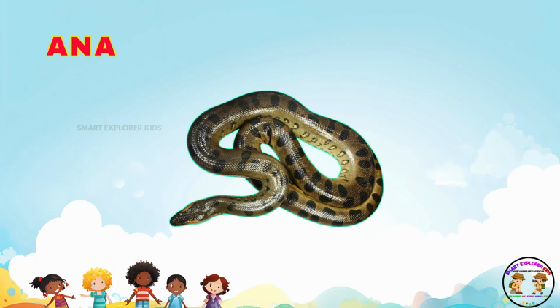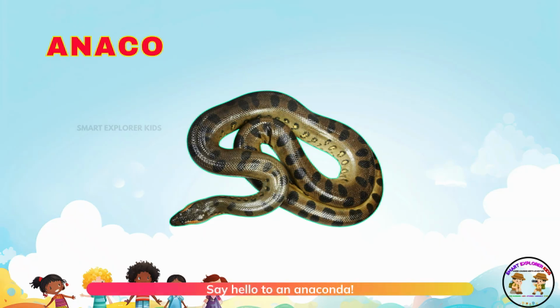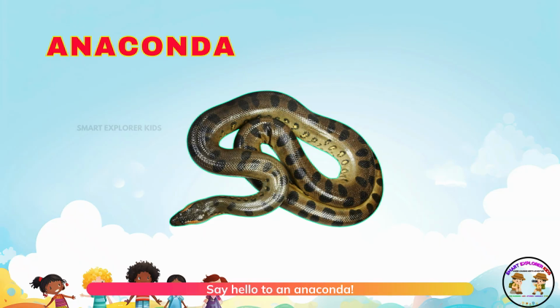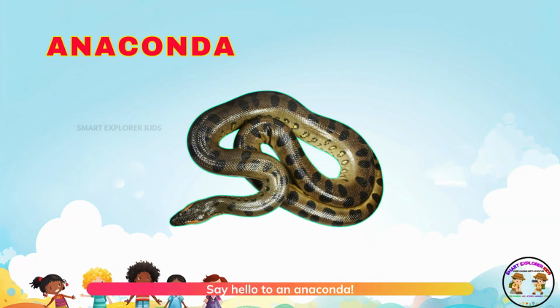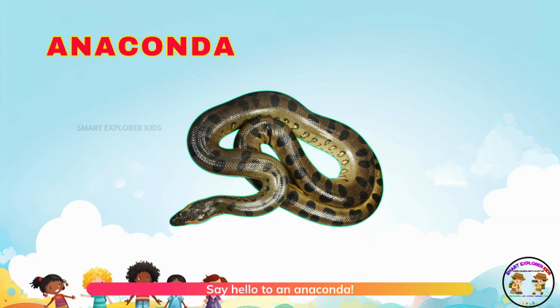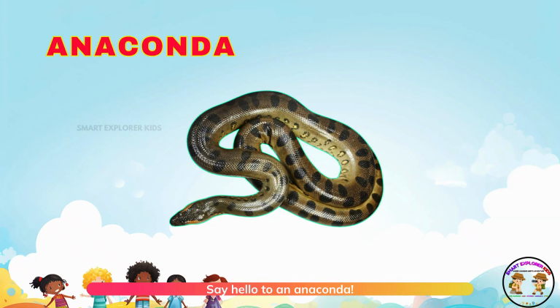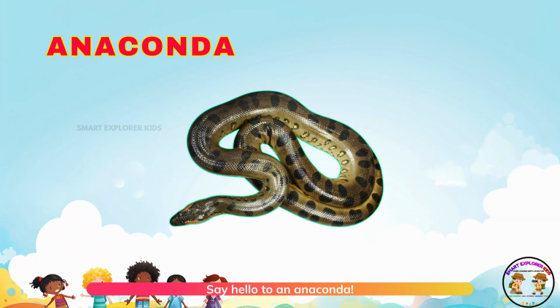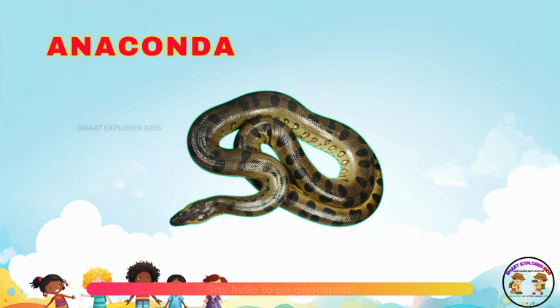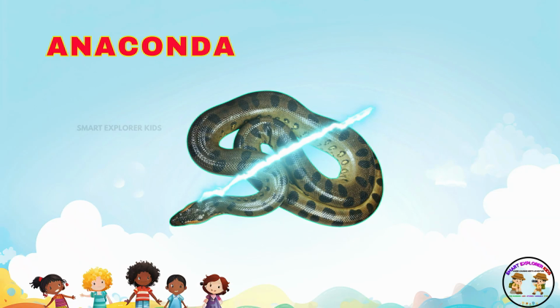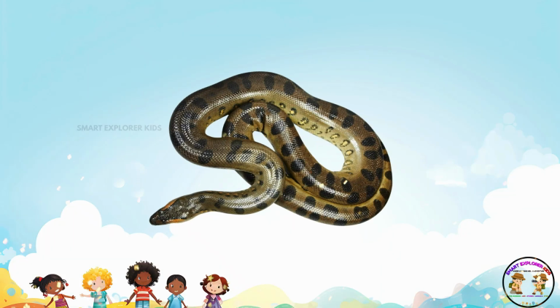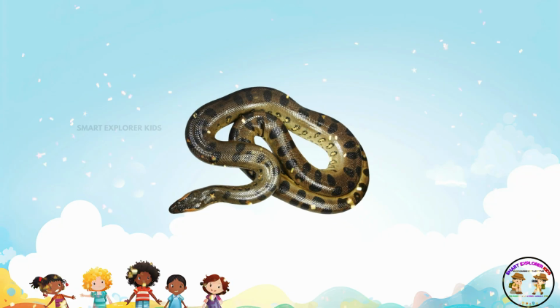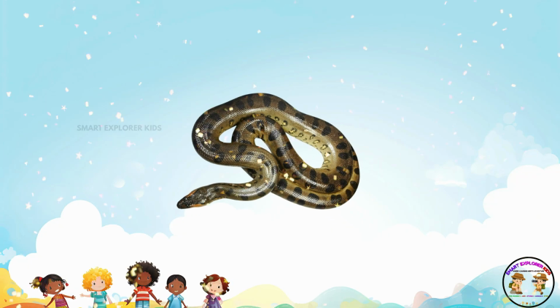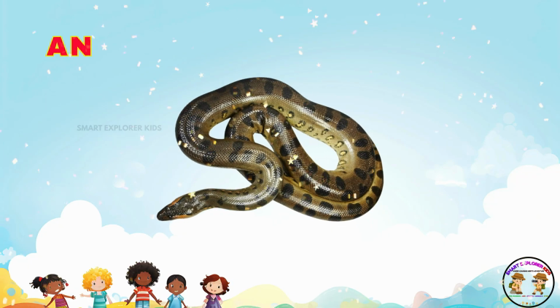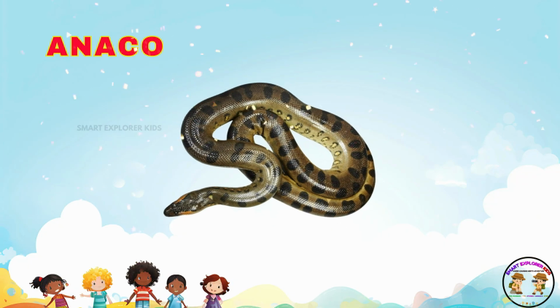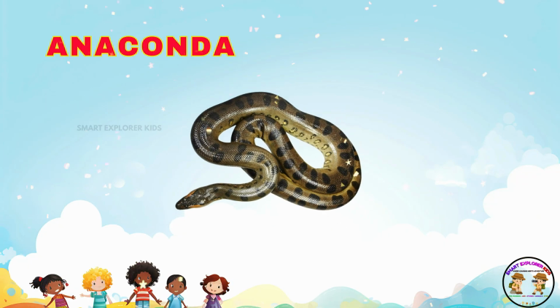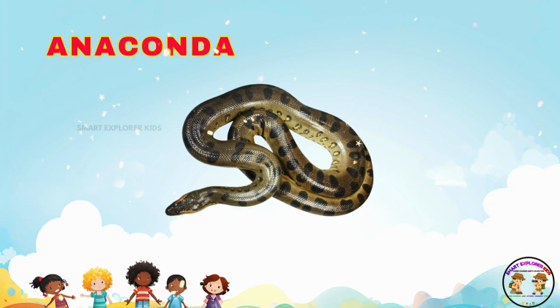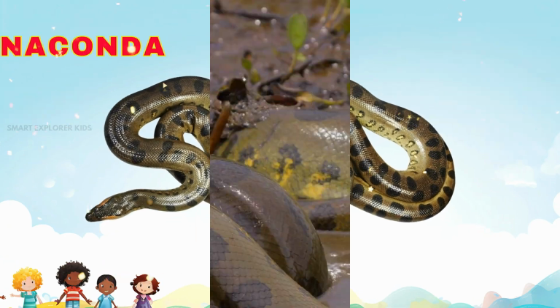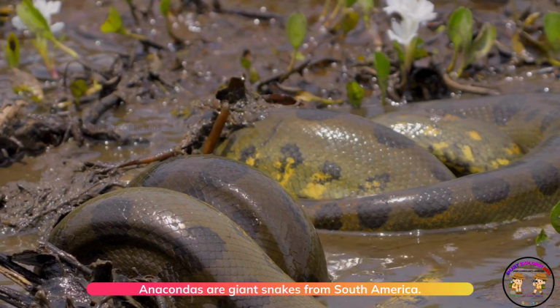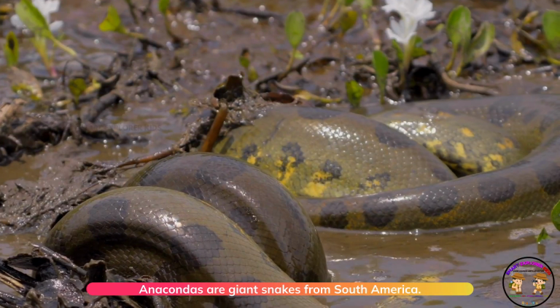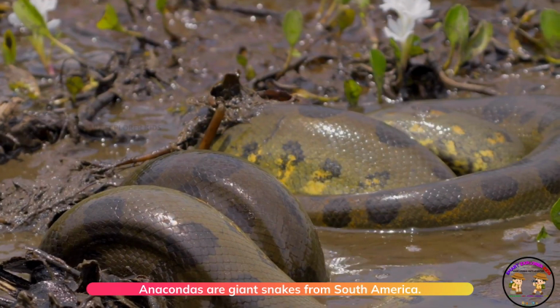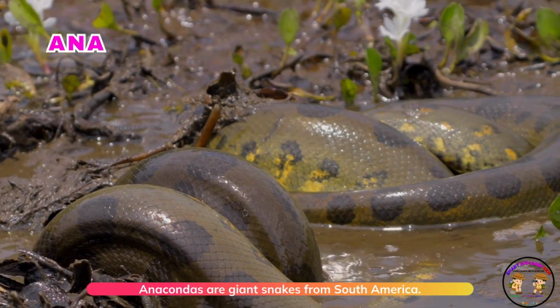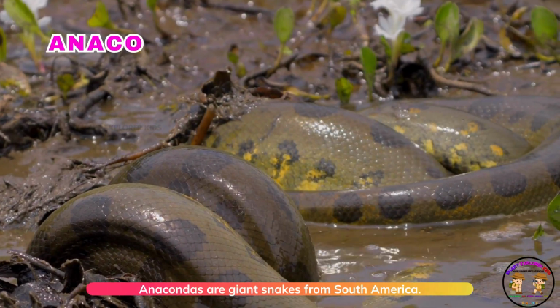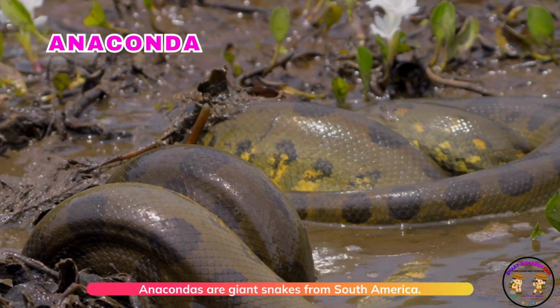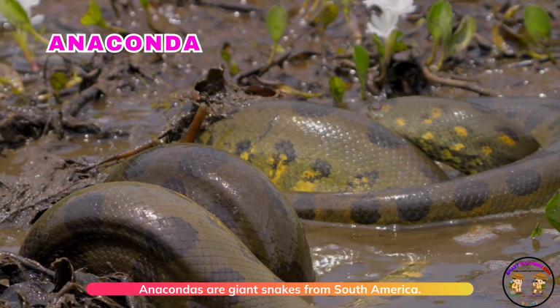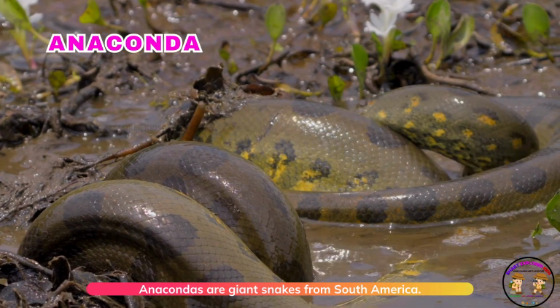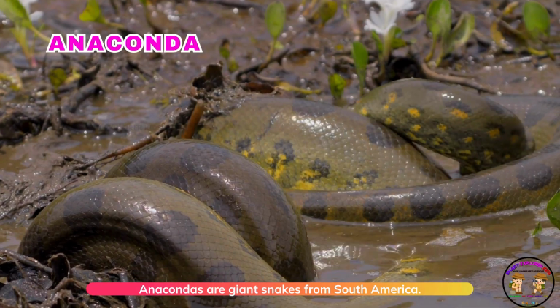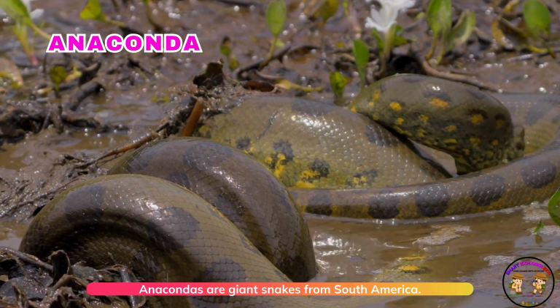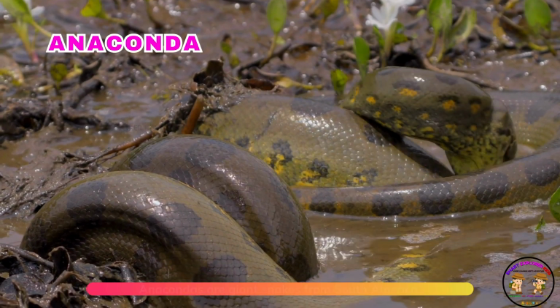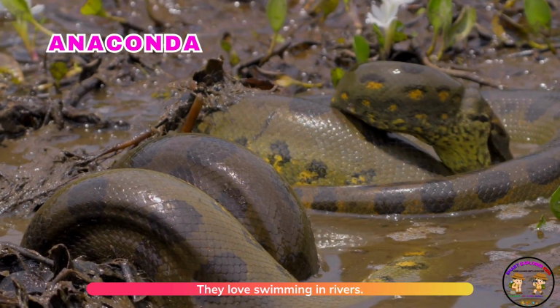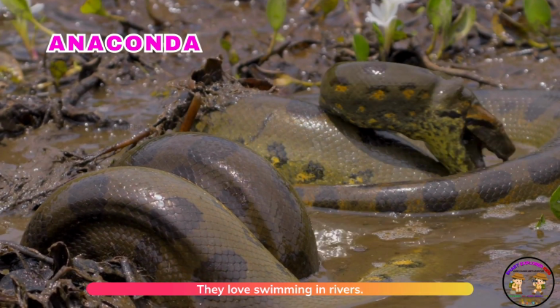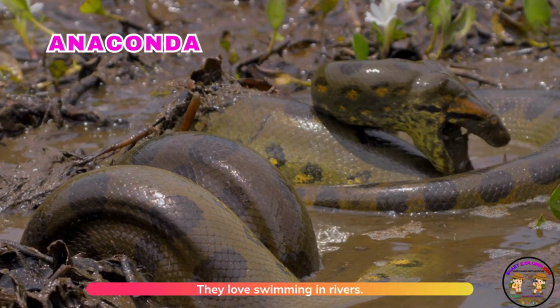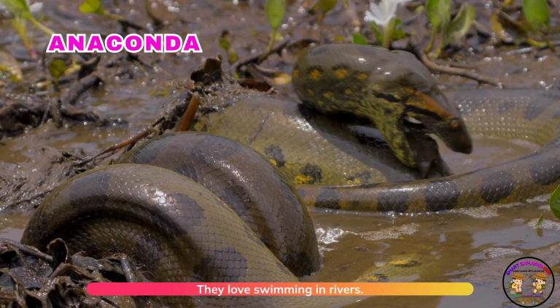Say hello to an anaconda! Anacondas are giant snakes from South America. They love swimming in rivers.